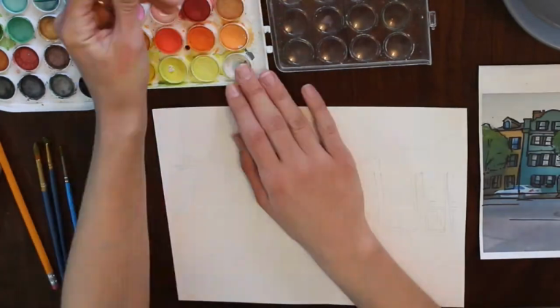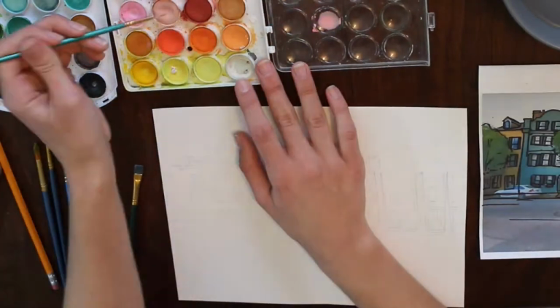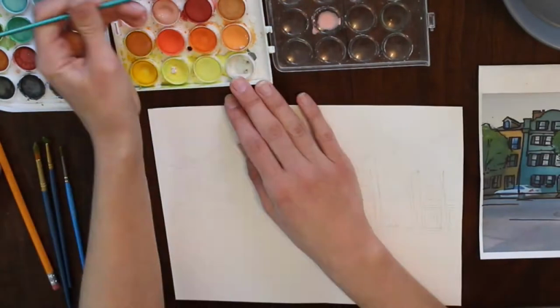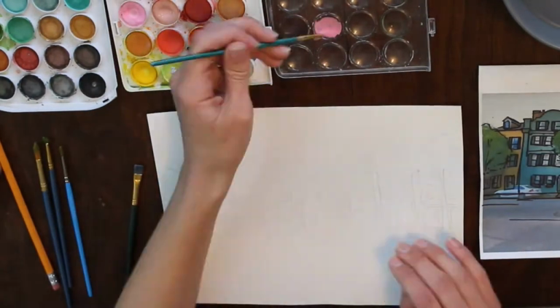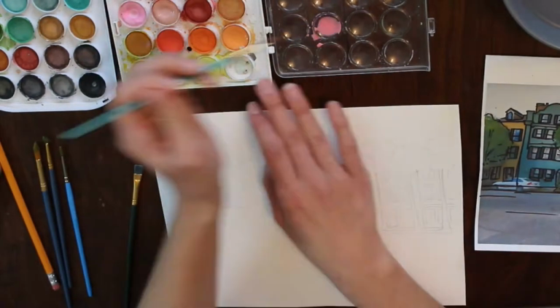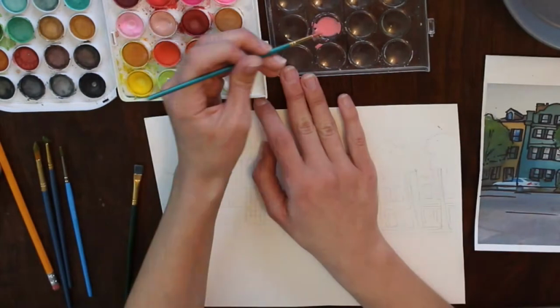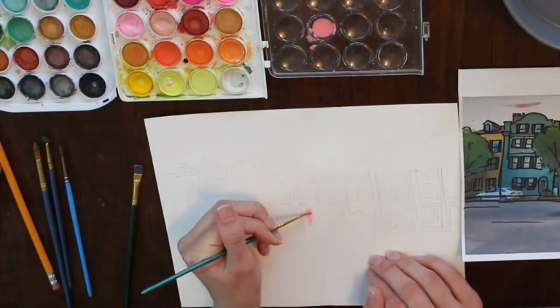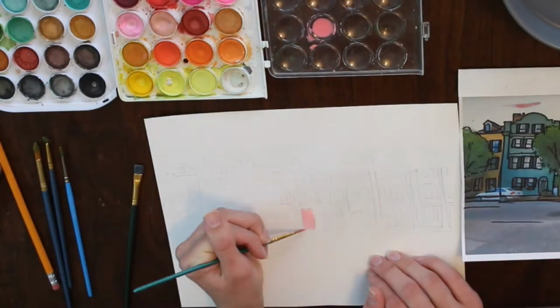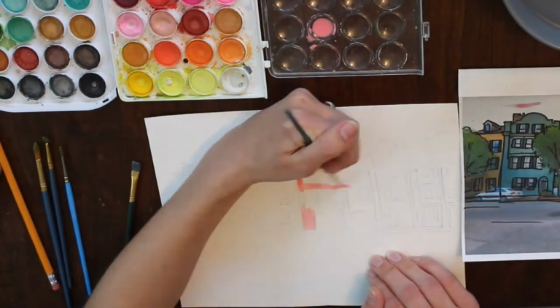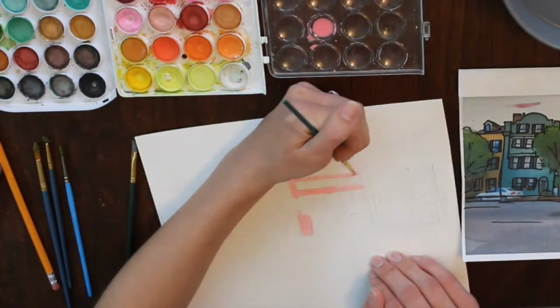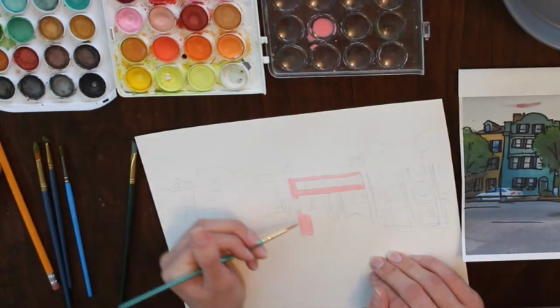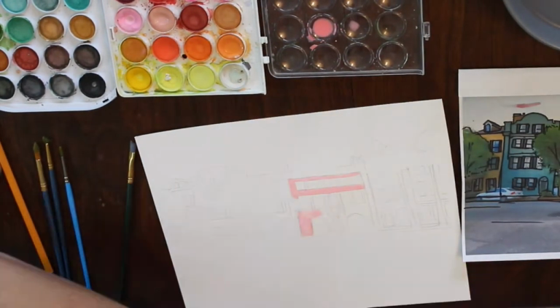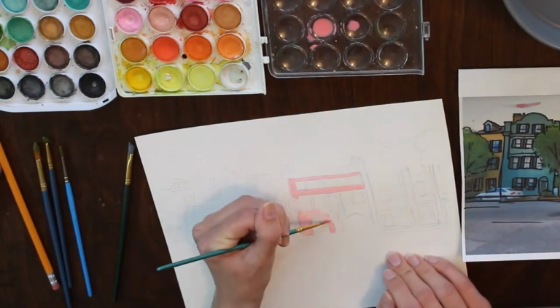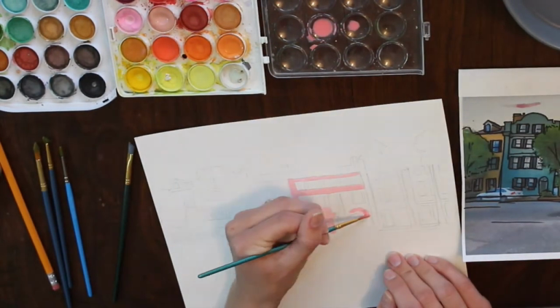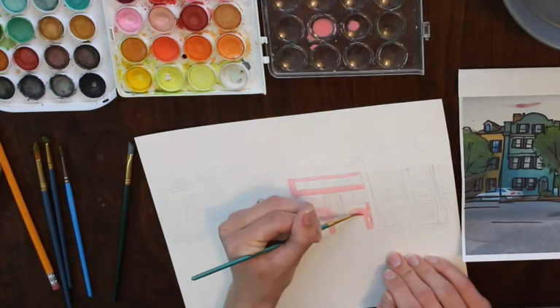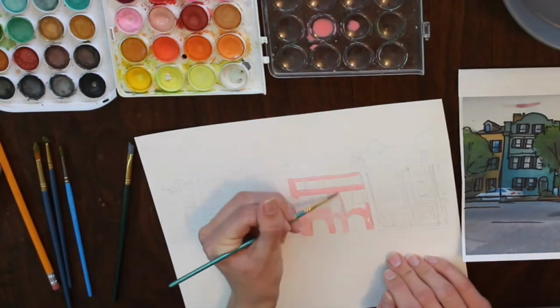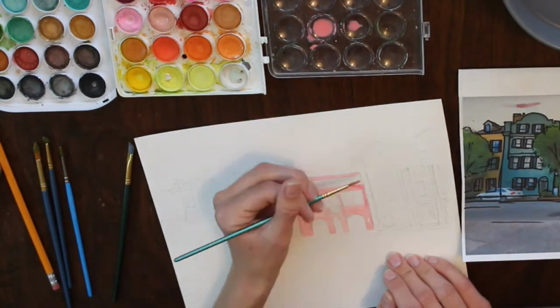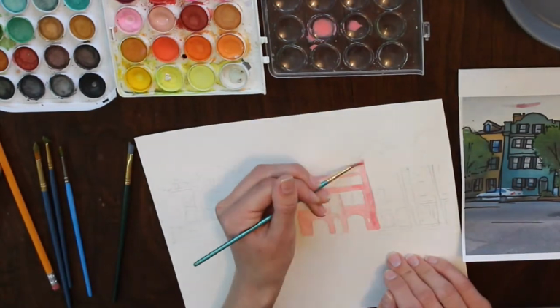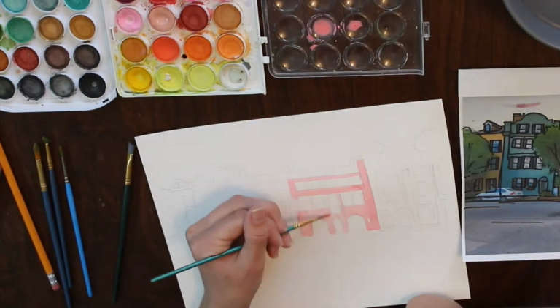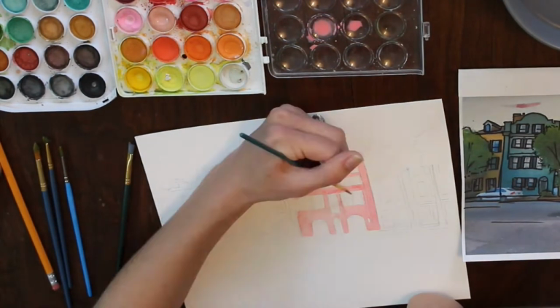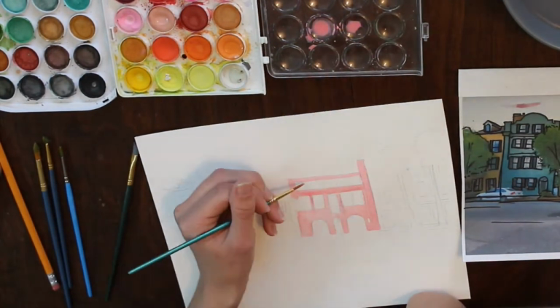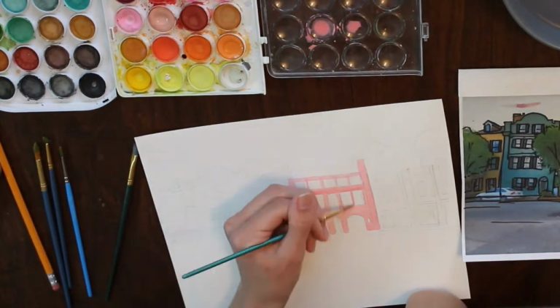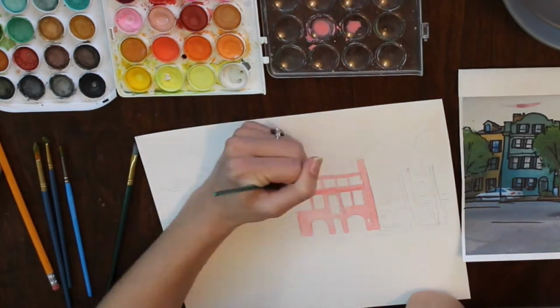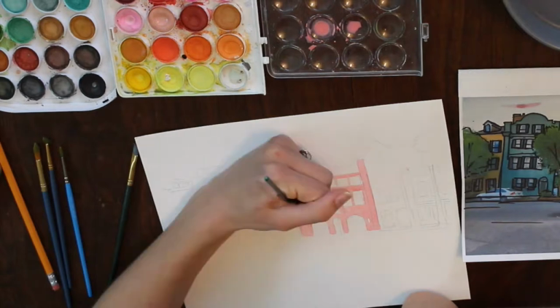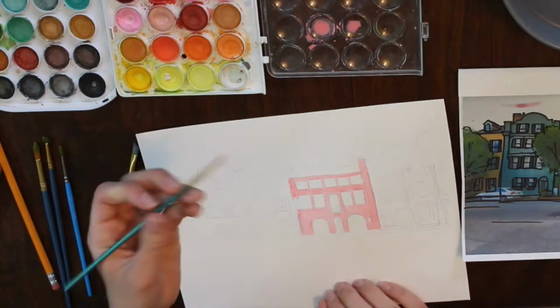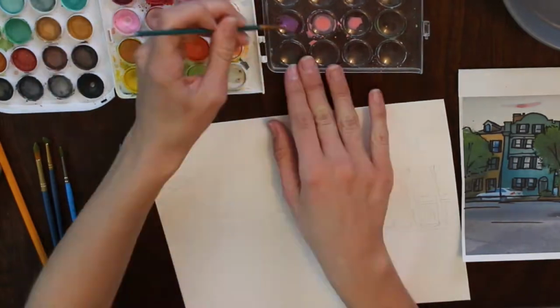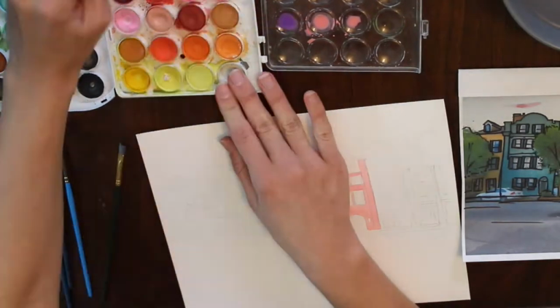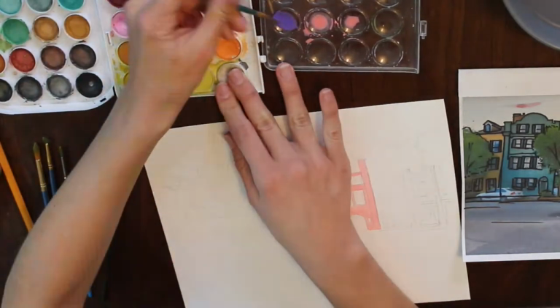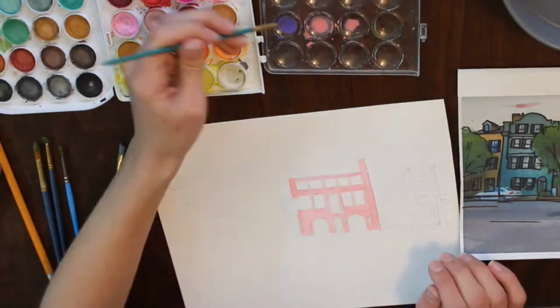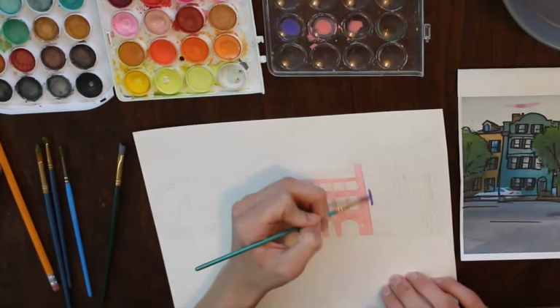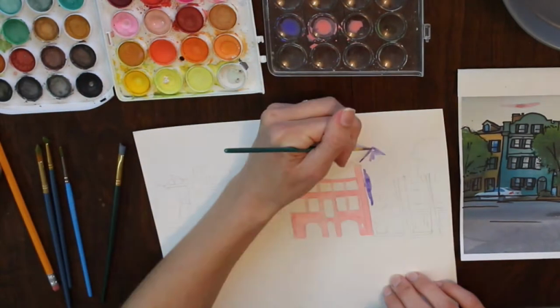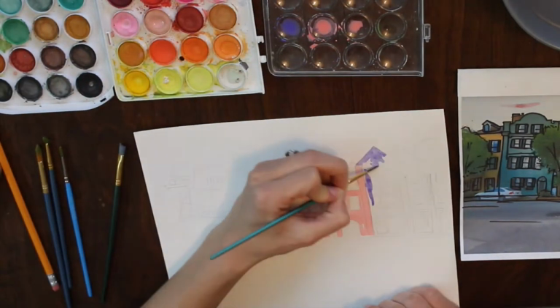The next step is self-explanatory. I fill the houses in with their respective pretty colors with watercolor paint, then go in with the details later, like the shutters.